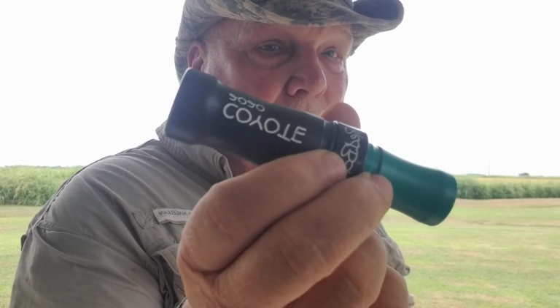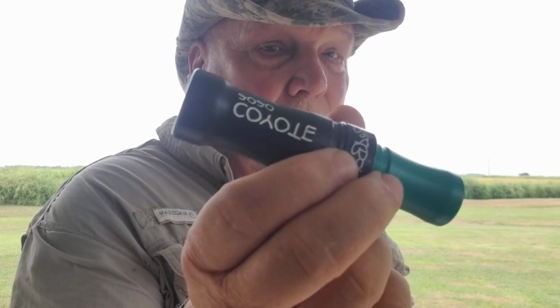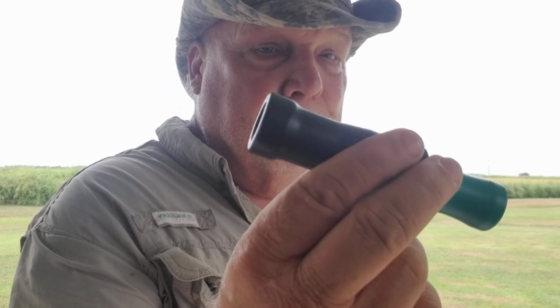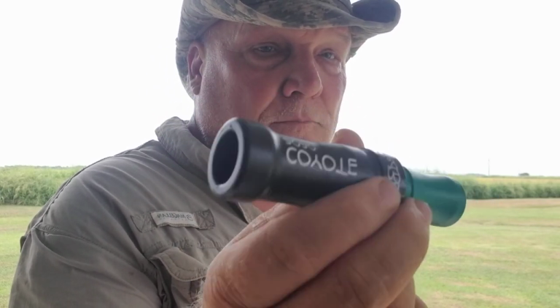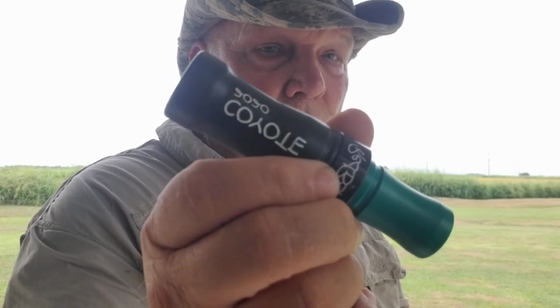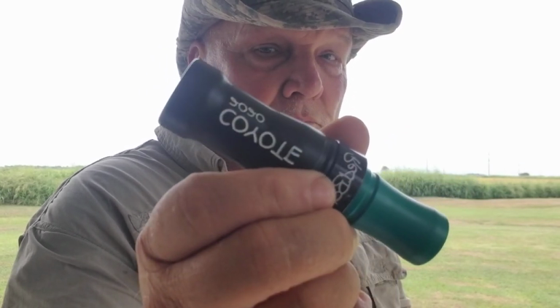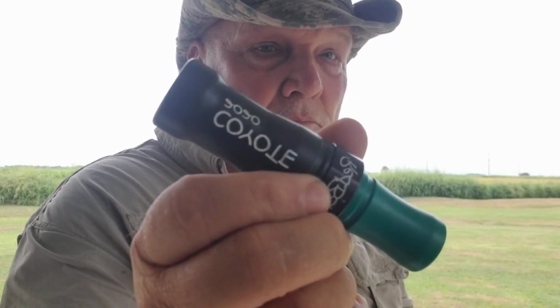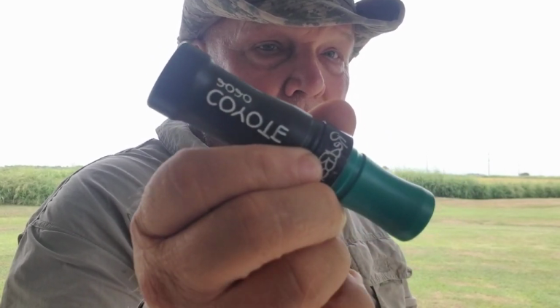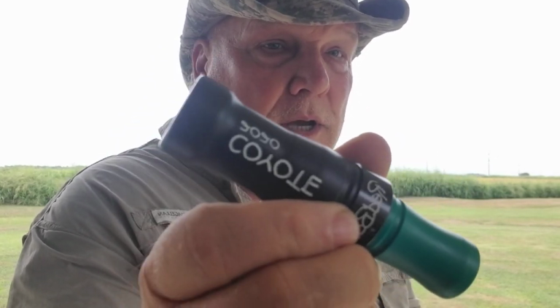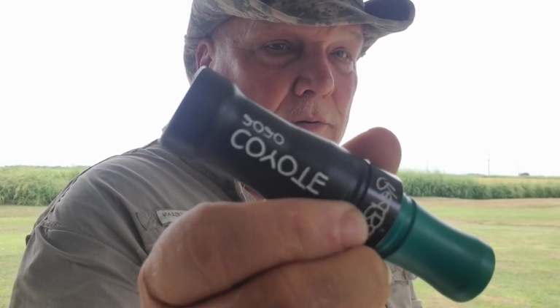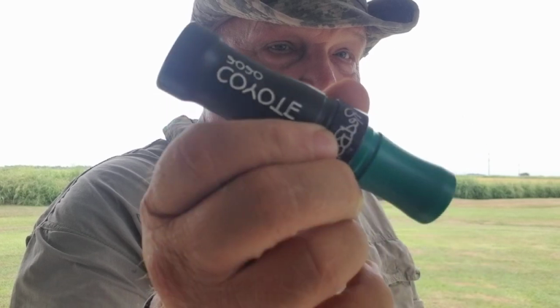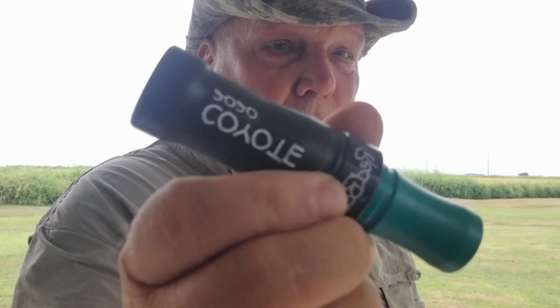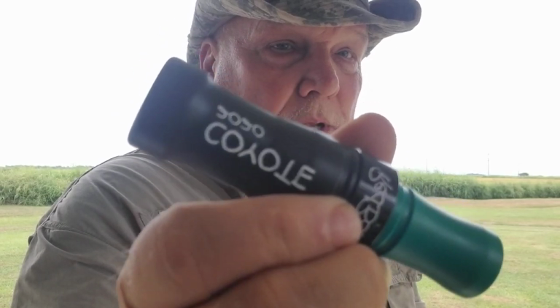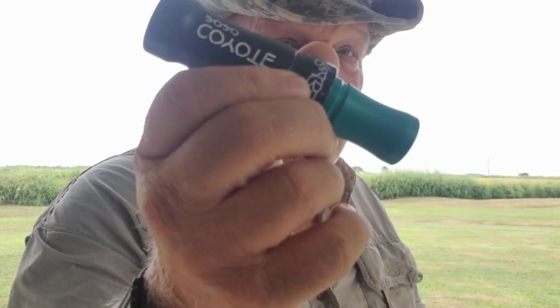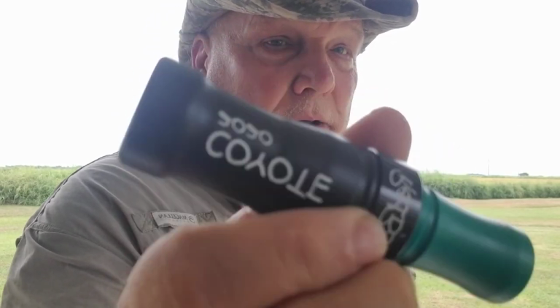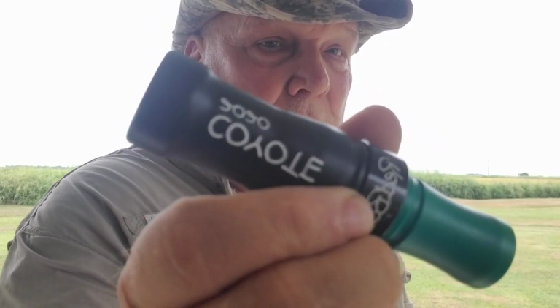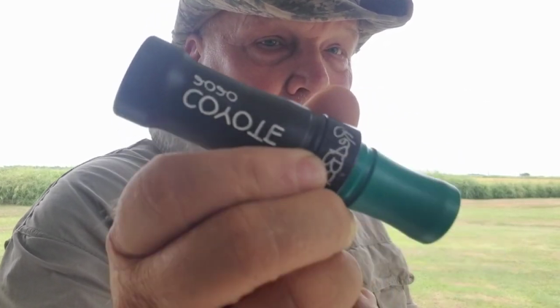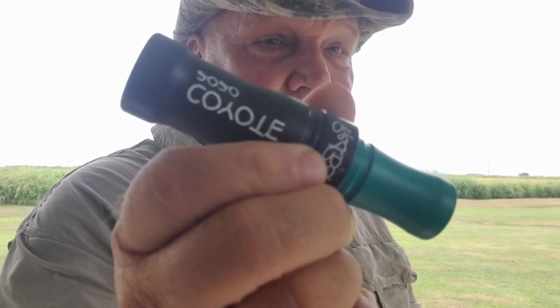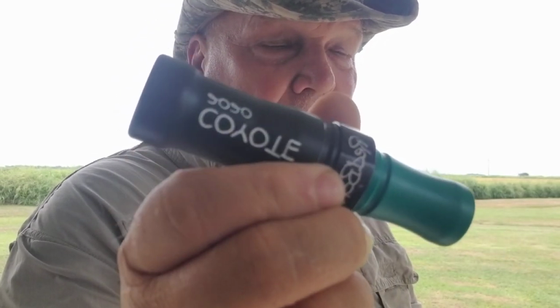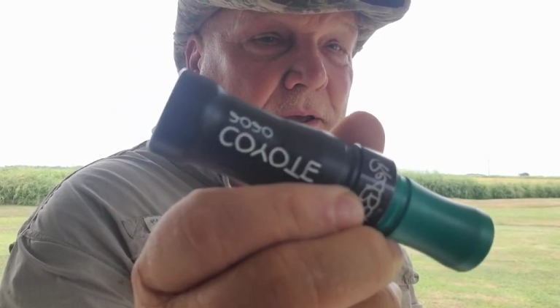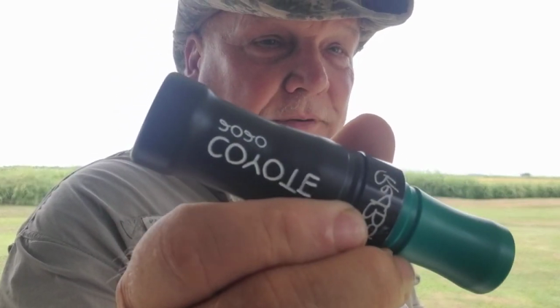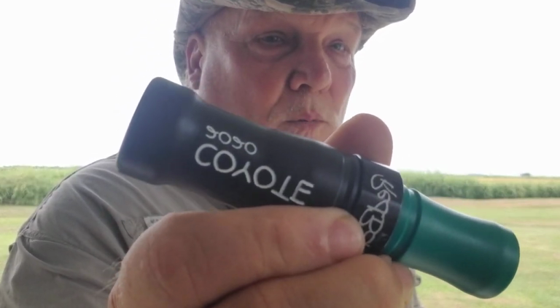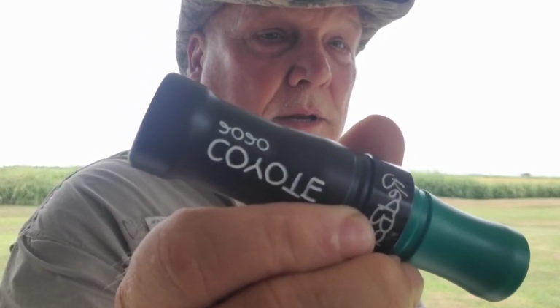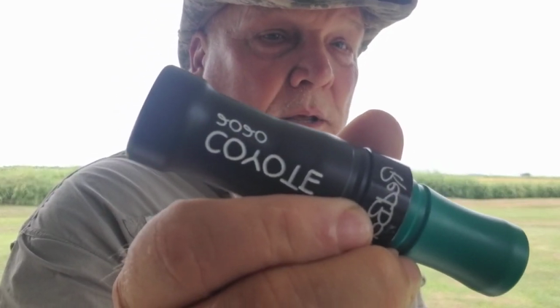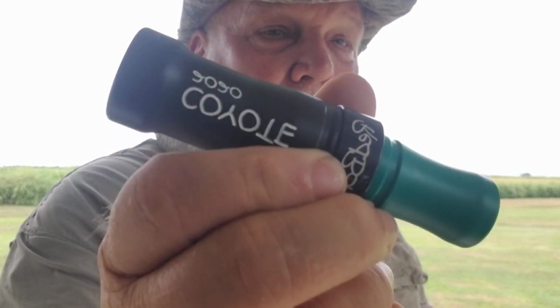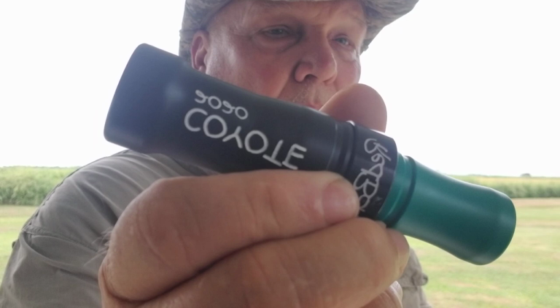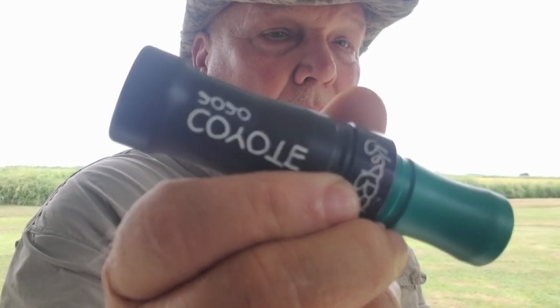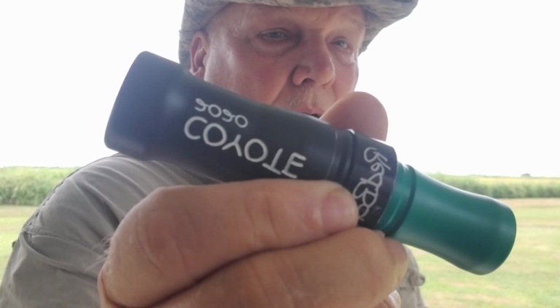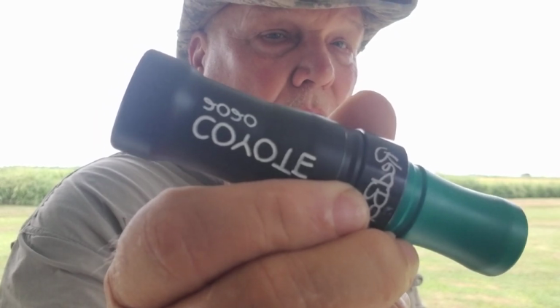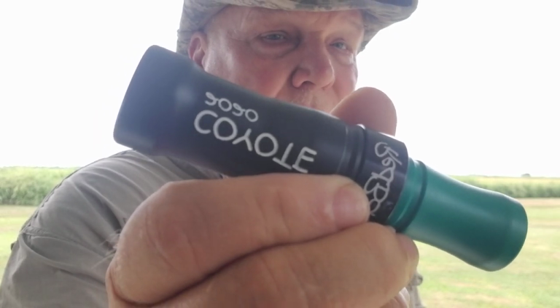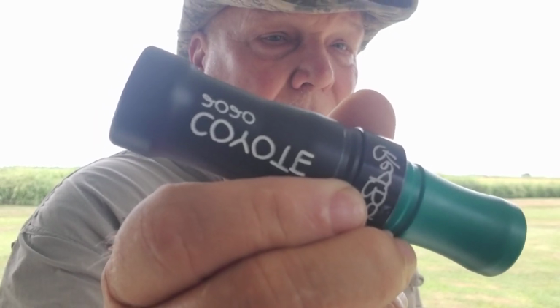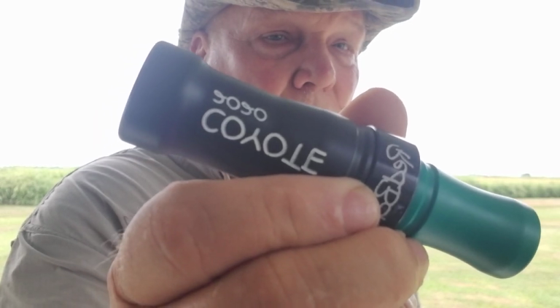The Coyote for 2020 Delrin — there's I think 51. If you want one, you ought to go ahead and see about getting one.